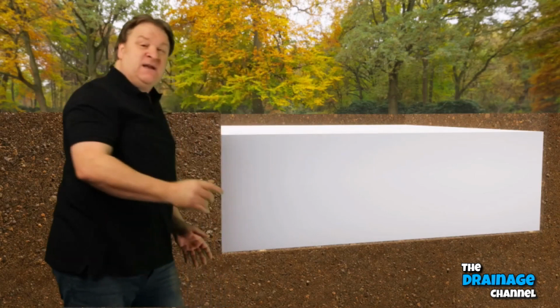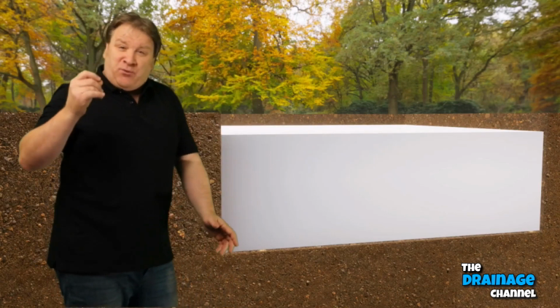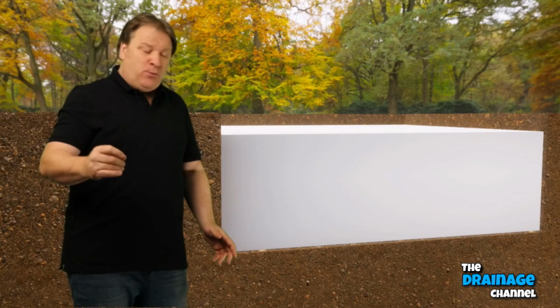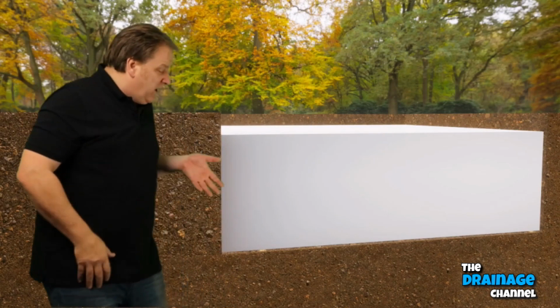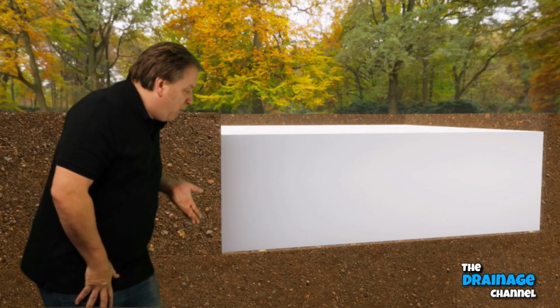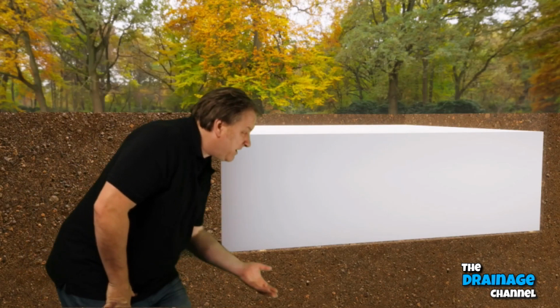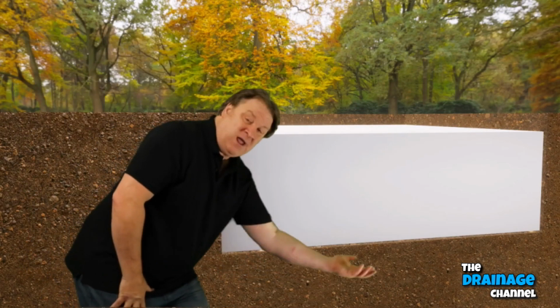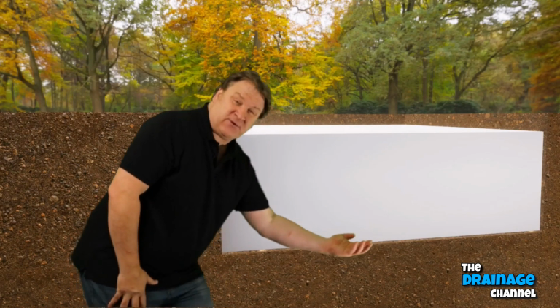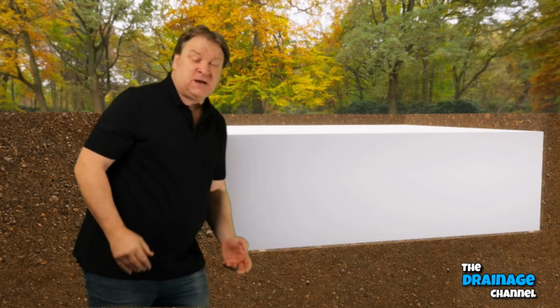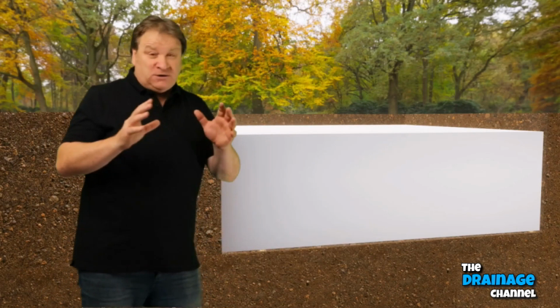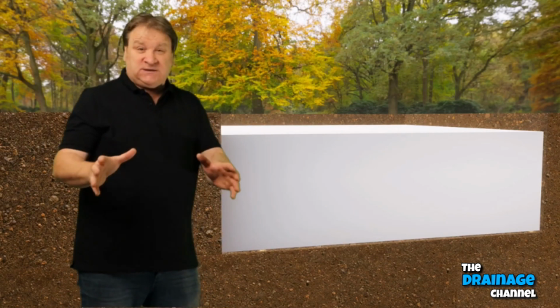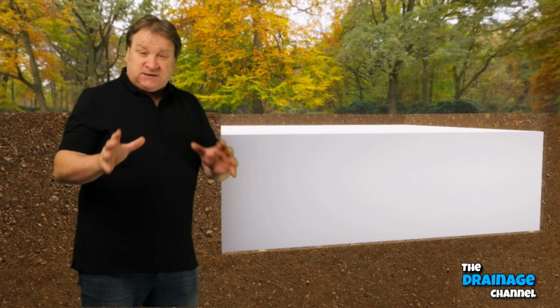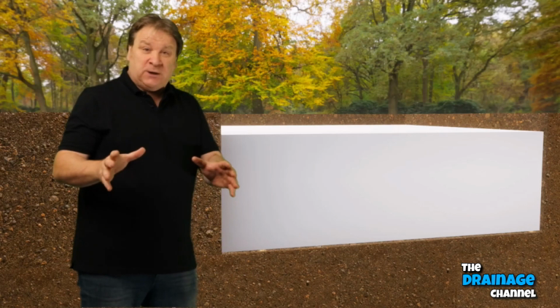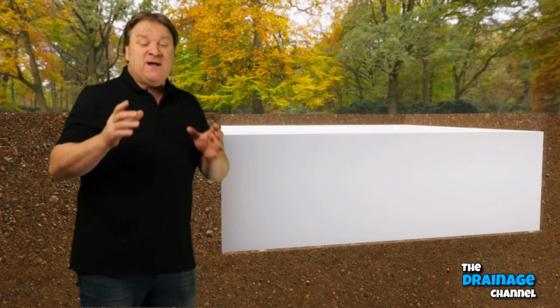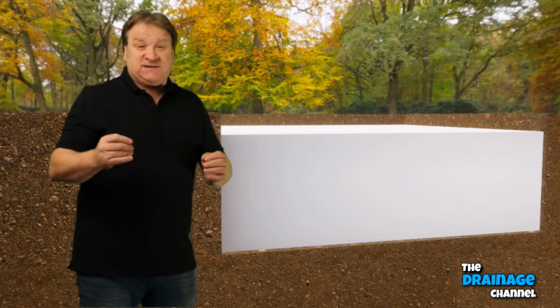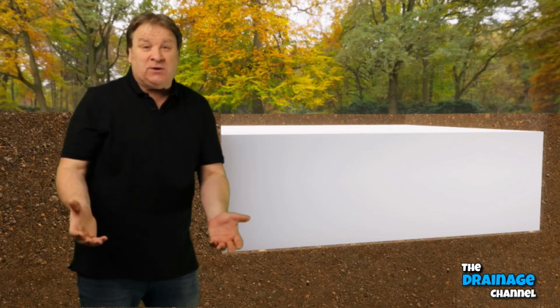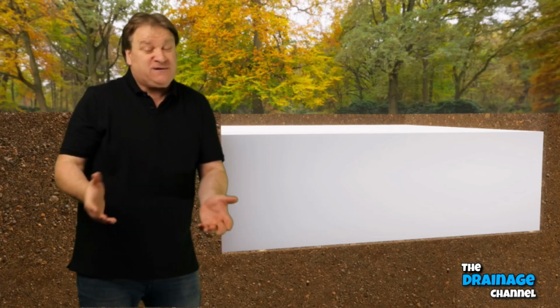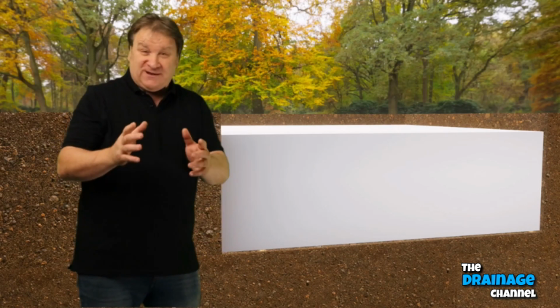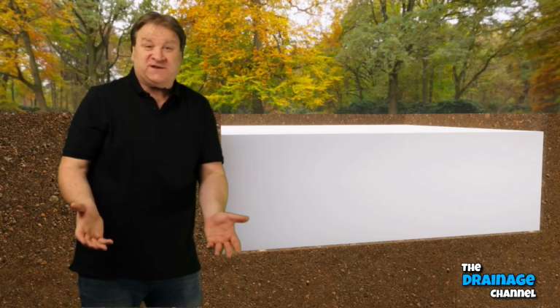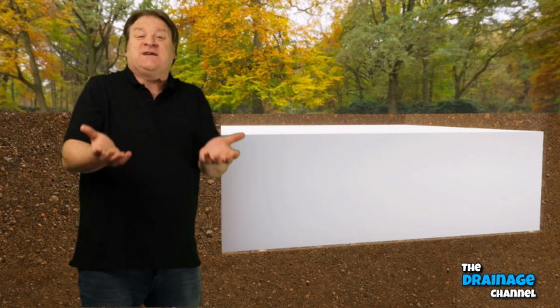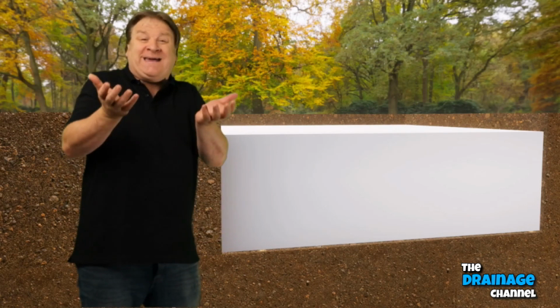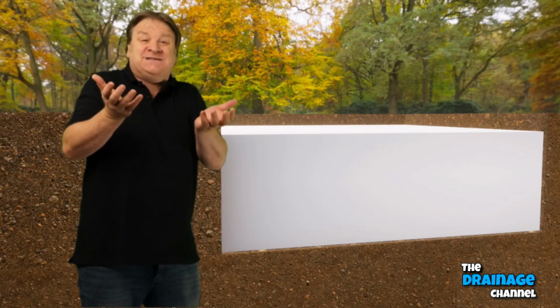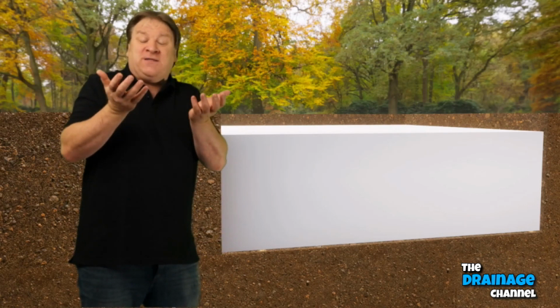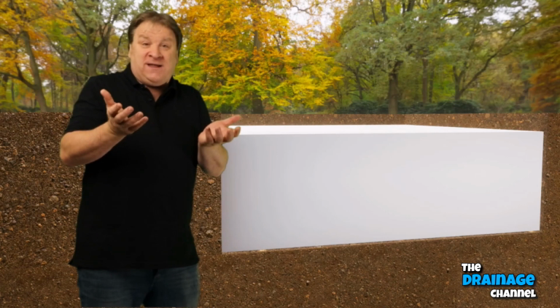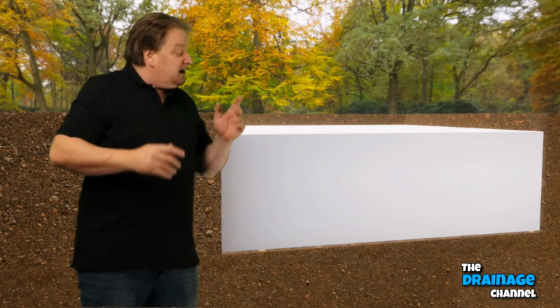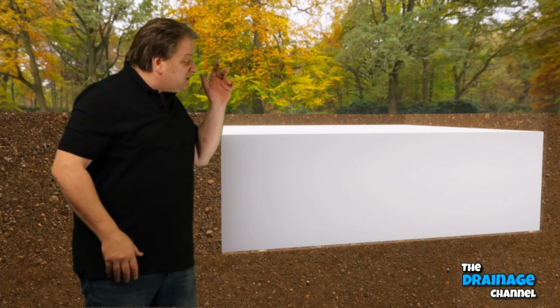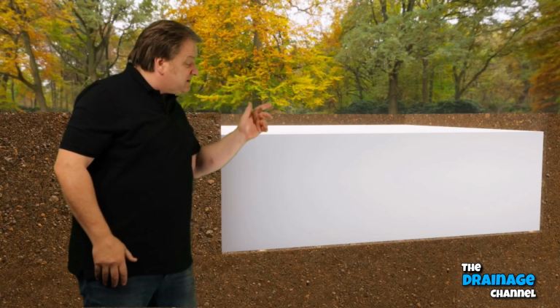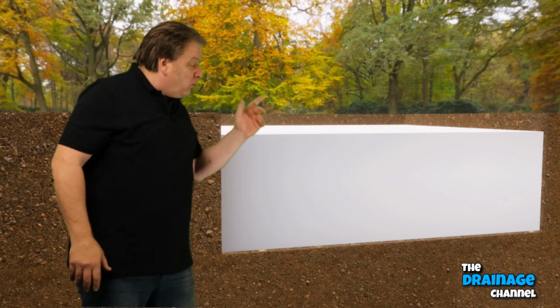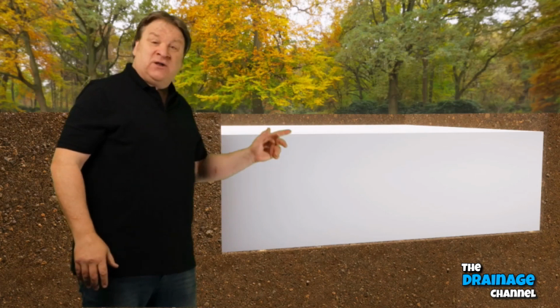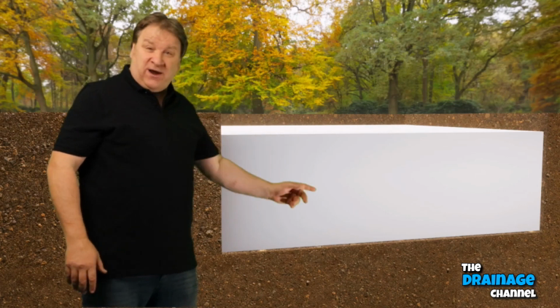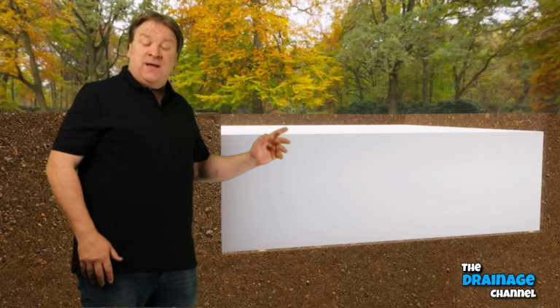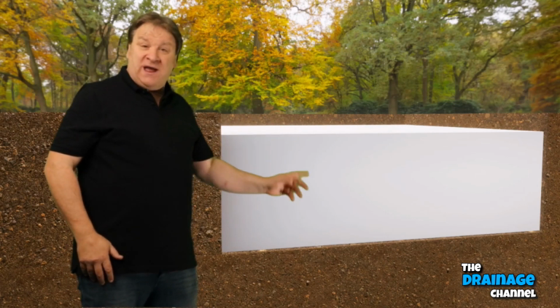You're probably wondering why we don't put membrane under the crates. Well, most installers don't do that because the soil can't defy the law of physics and come back up into the crate, and it also allows the water to drain away more naturally.